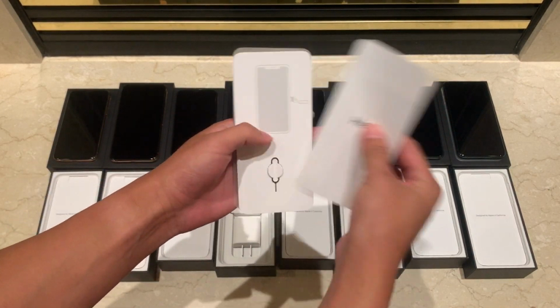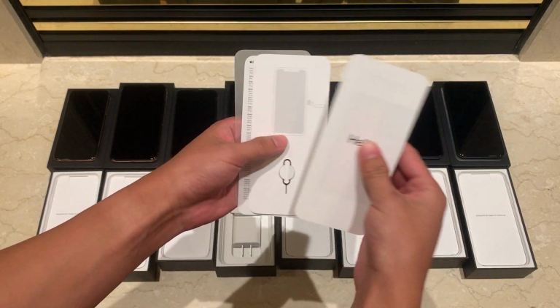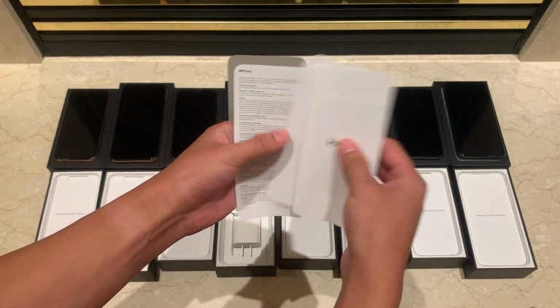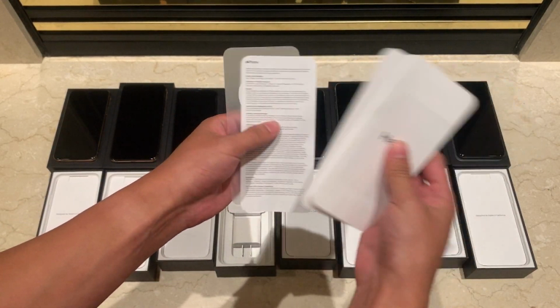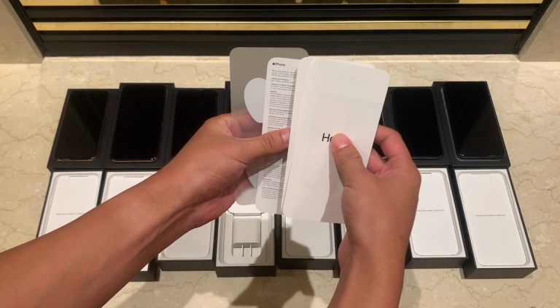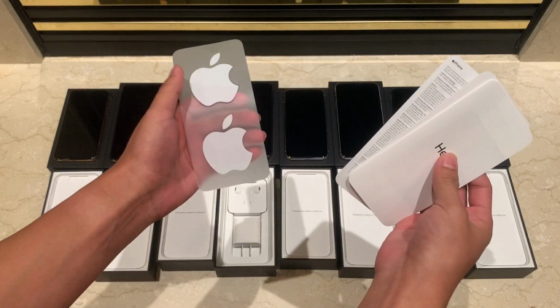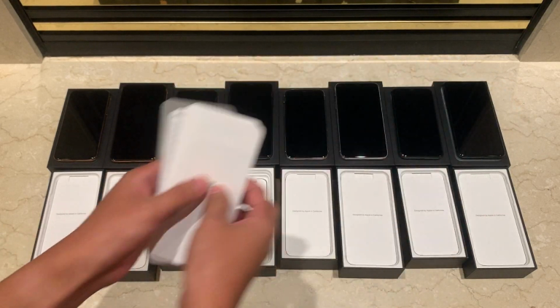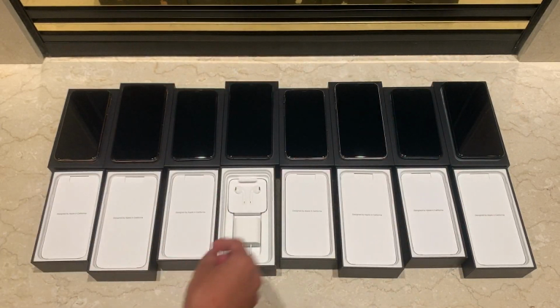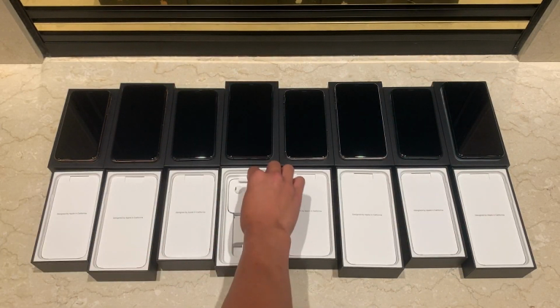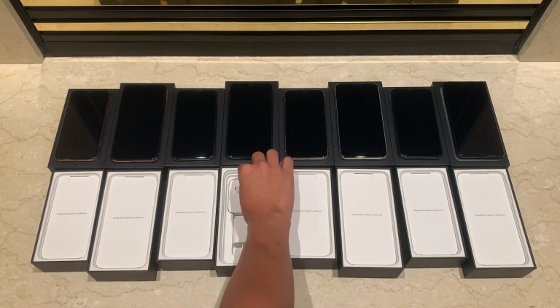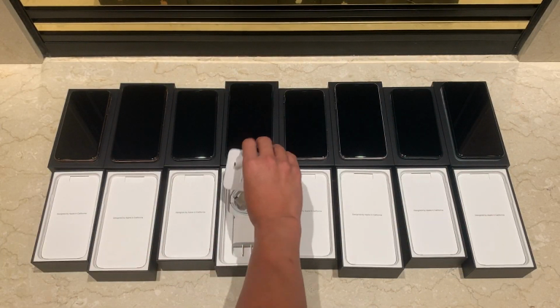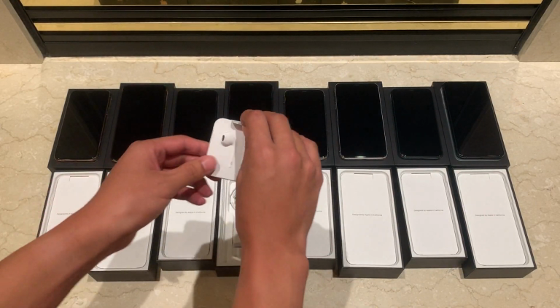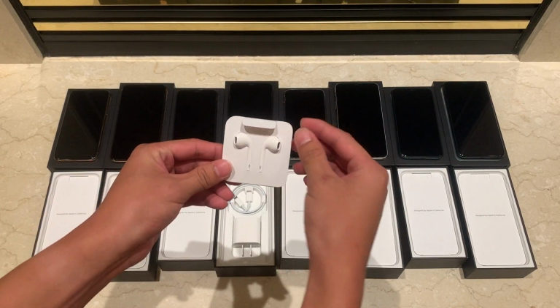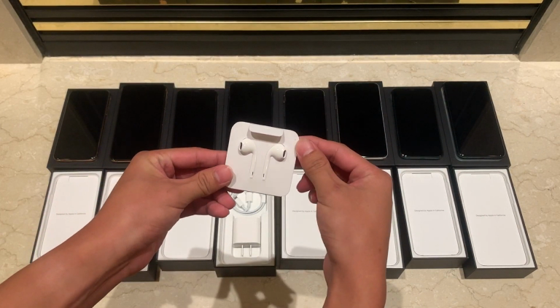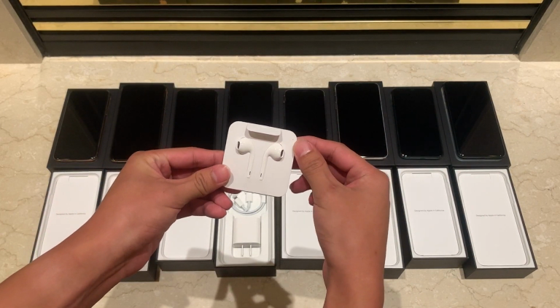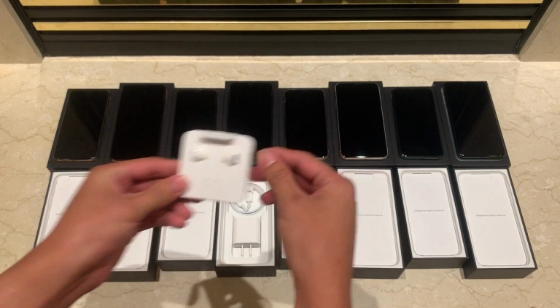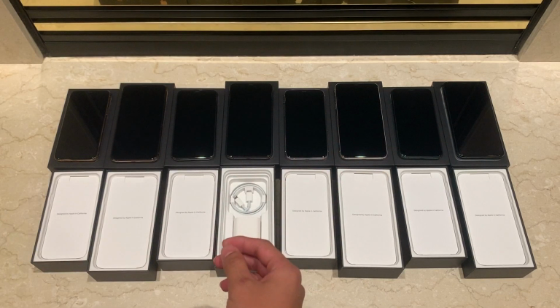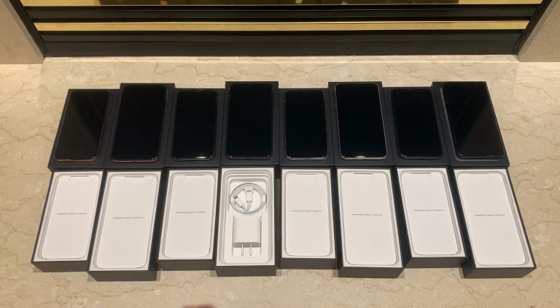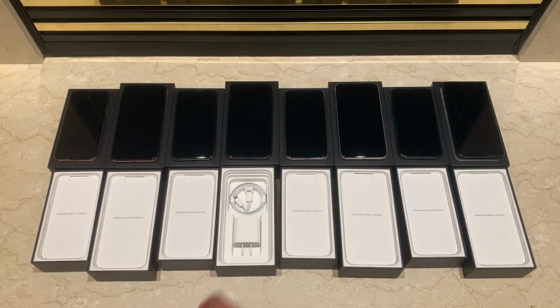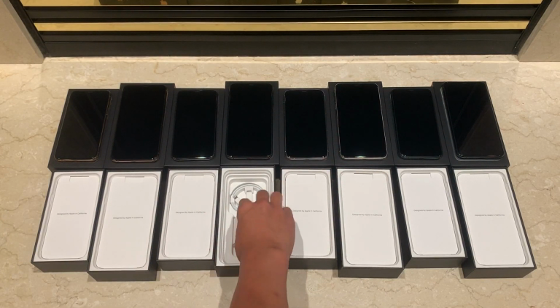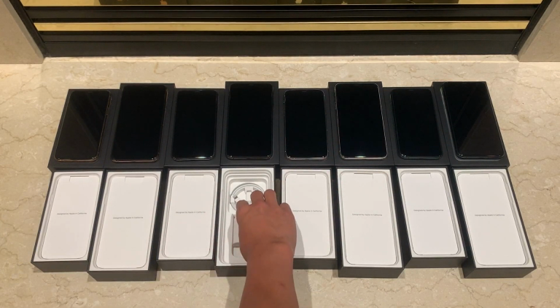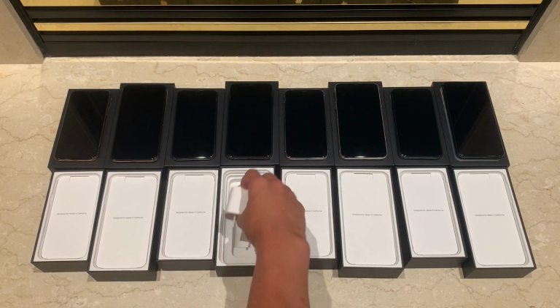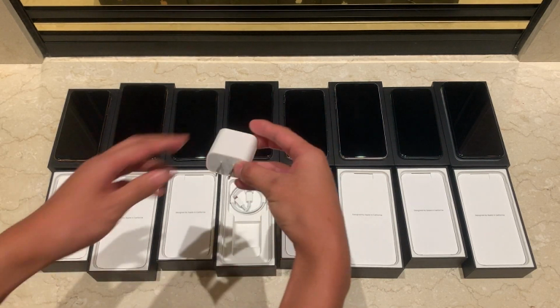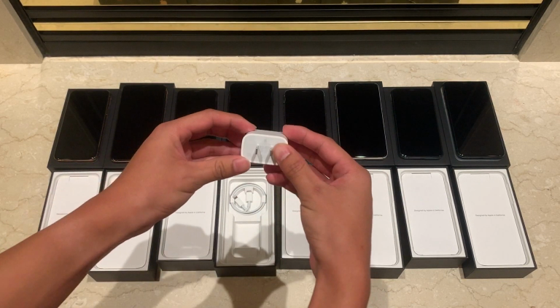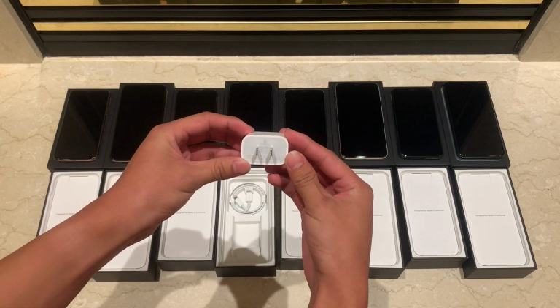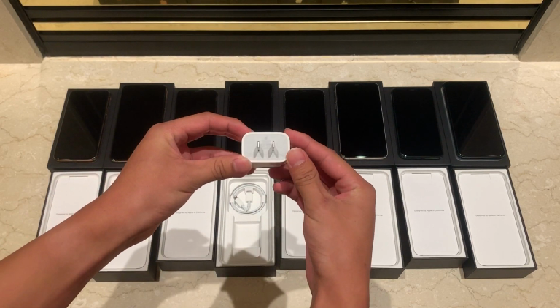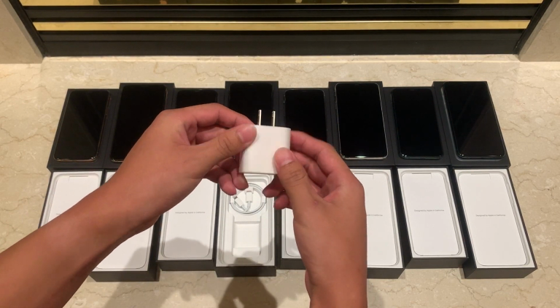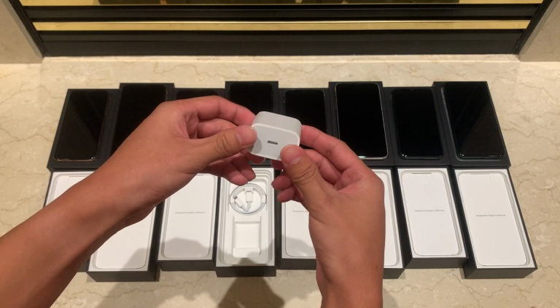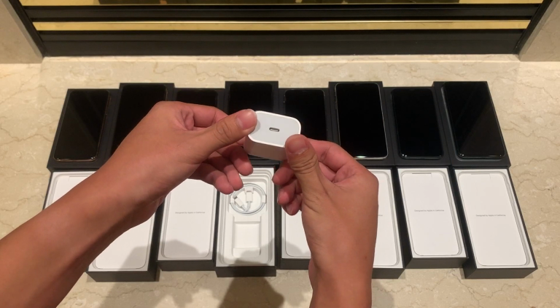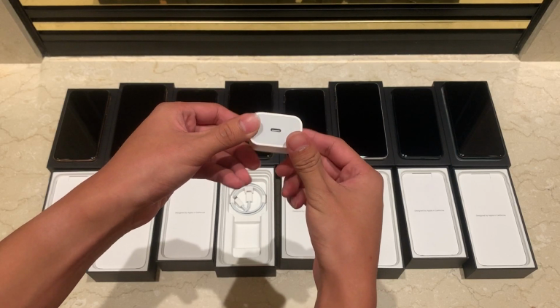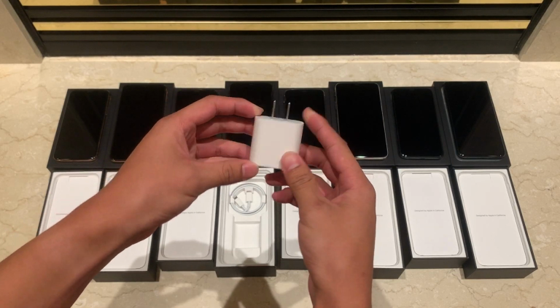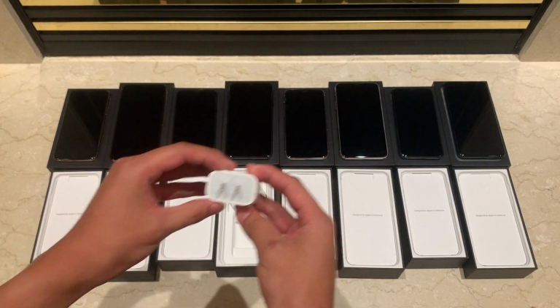Beneath the iPhone, we have our standard paperwork and Apple stickers. Then we have the usual EarPods with lightning connector — still no AirPods for the $1,000 price tag. What's new this year is that Apple has finally decided to include an 18-watt USB-C power adapter in the box,